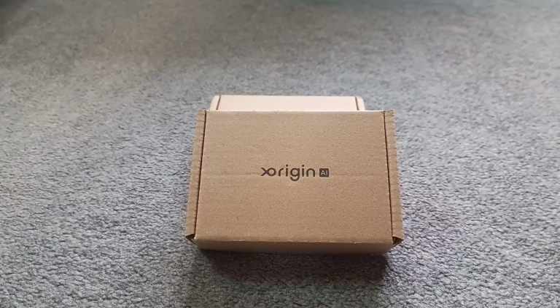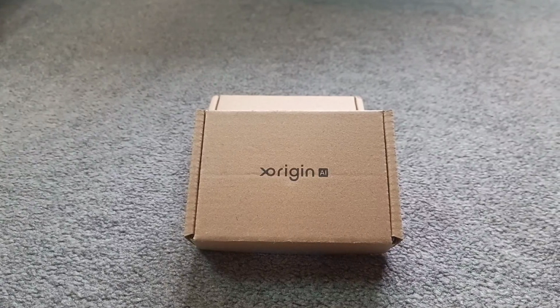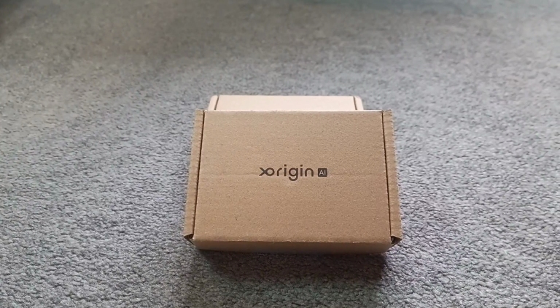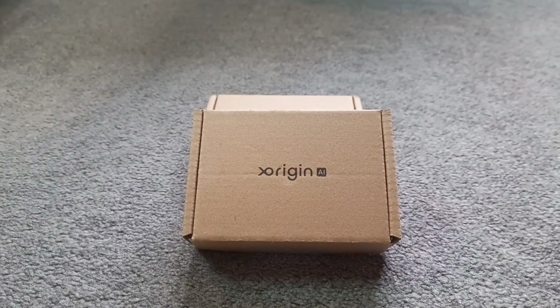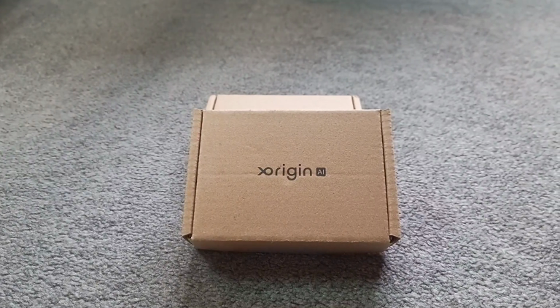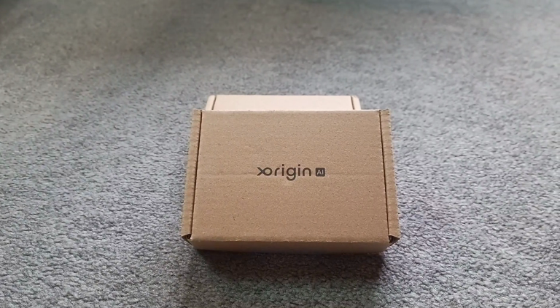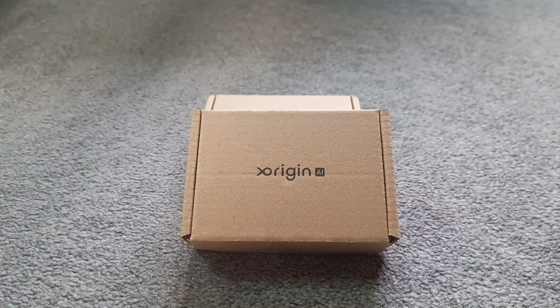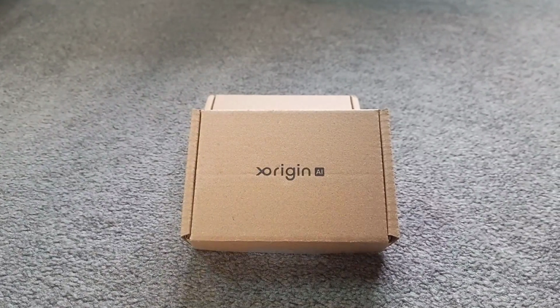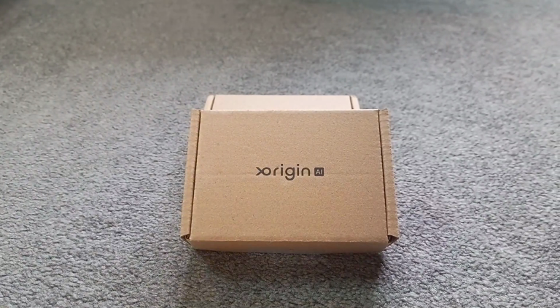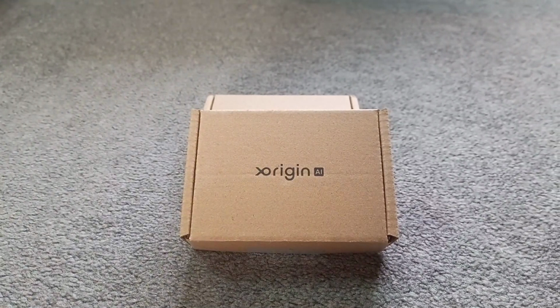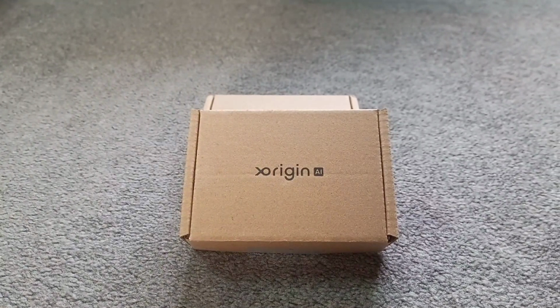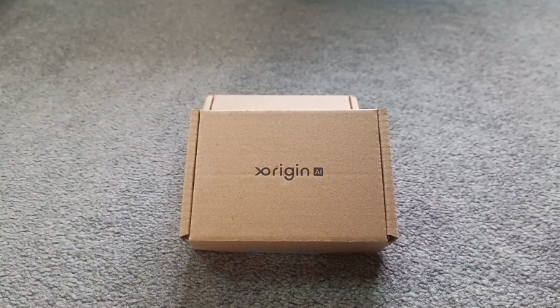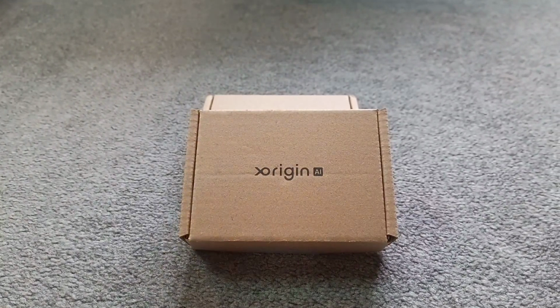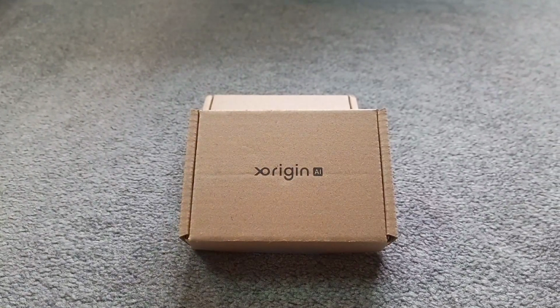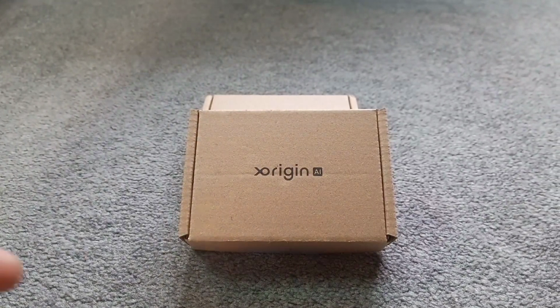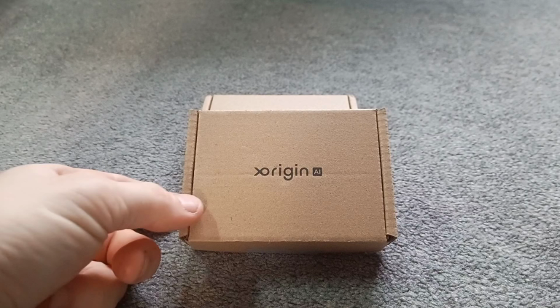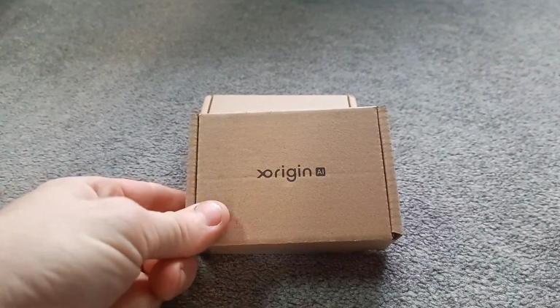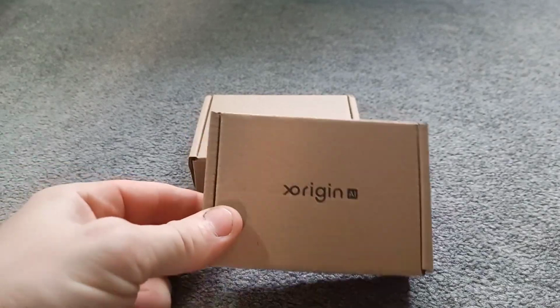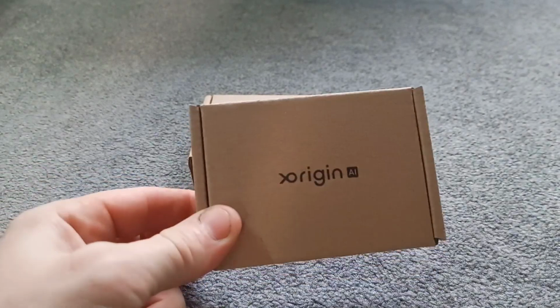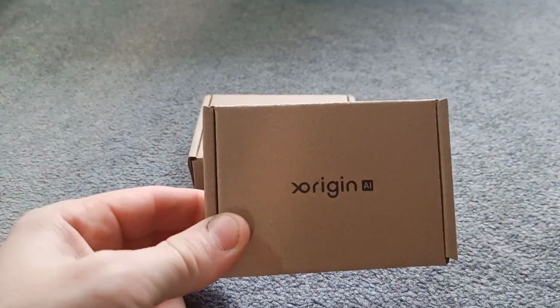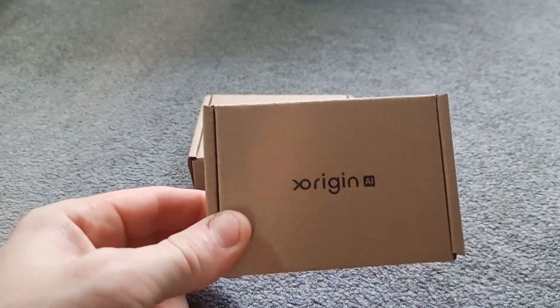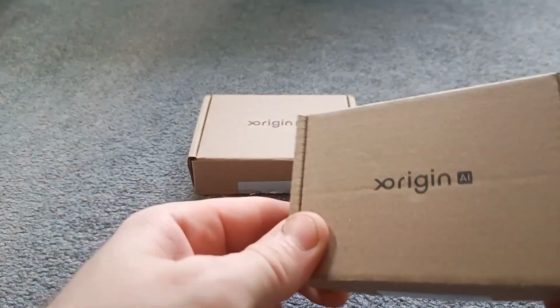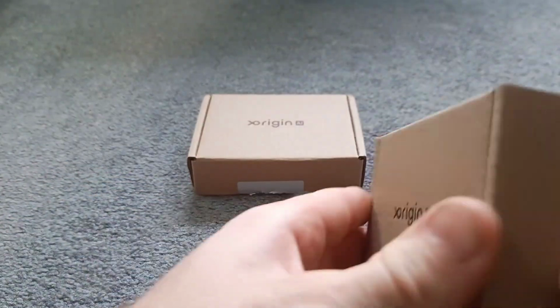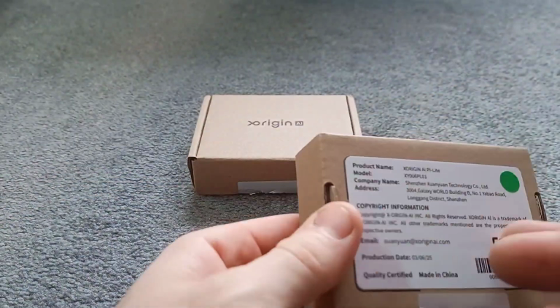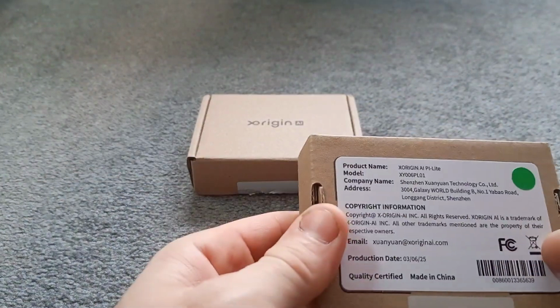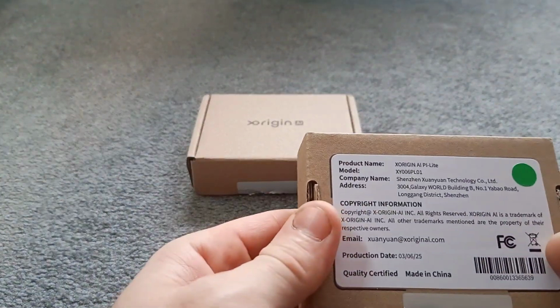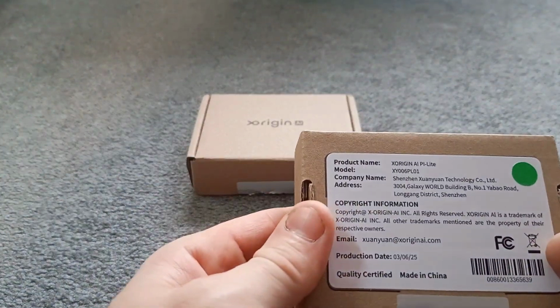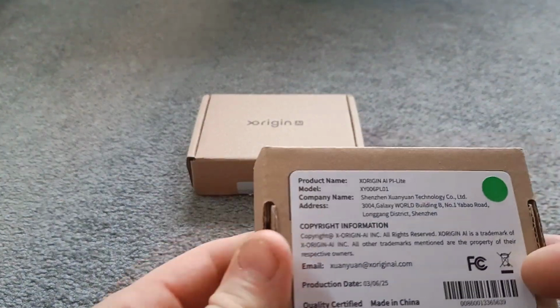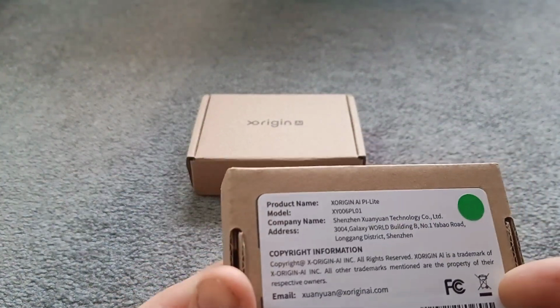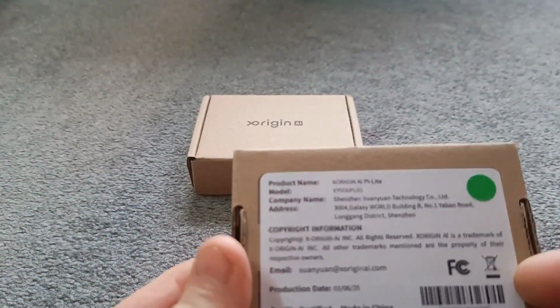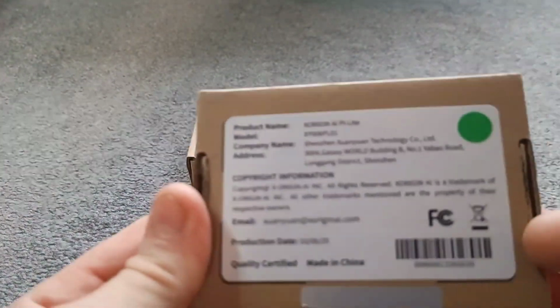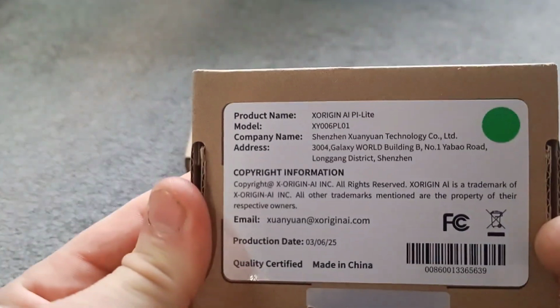Hey guys, Ocarina Hero here, and today we are unboxing and having a look at the X Origin AI Pi Lite.